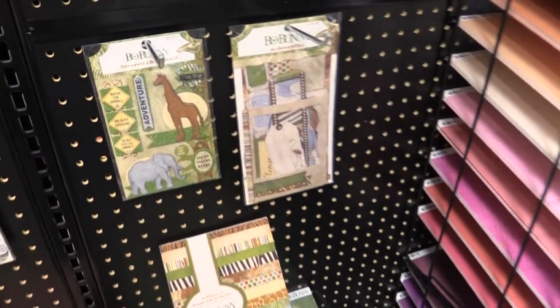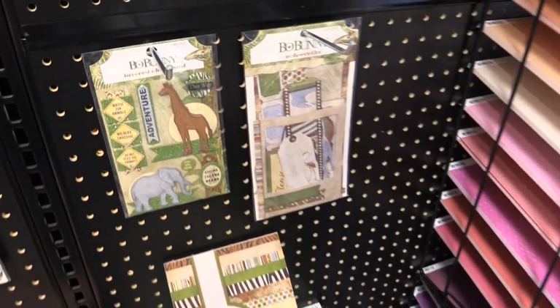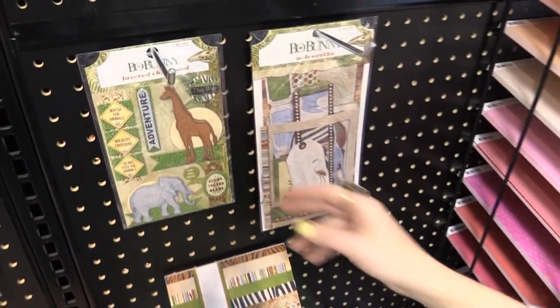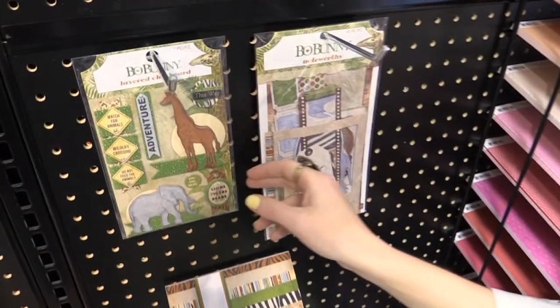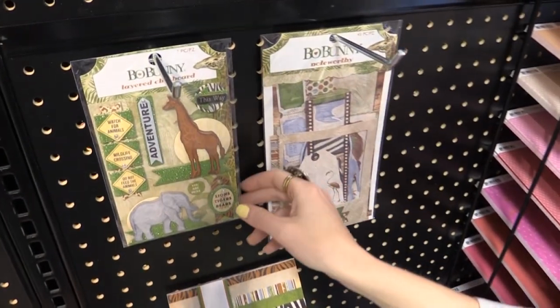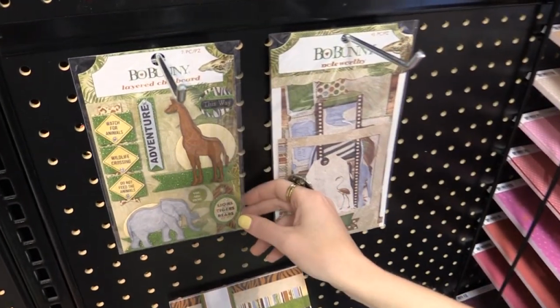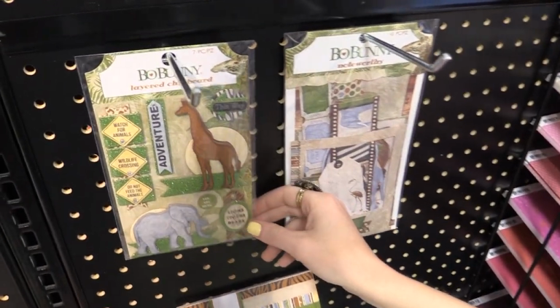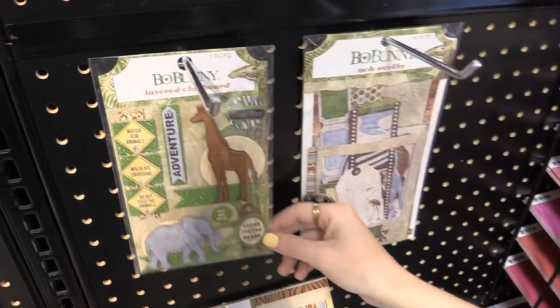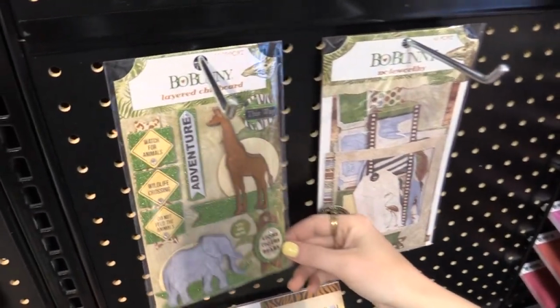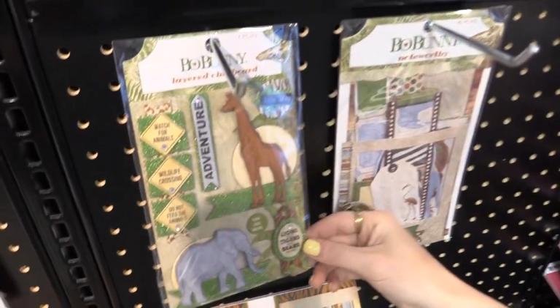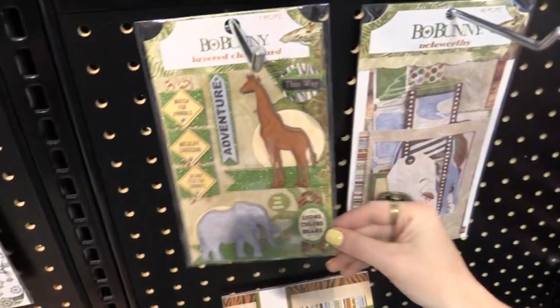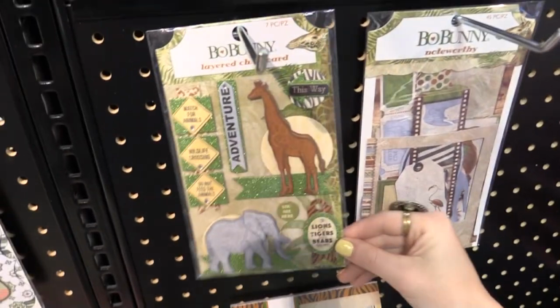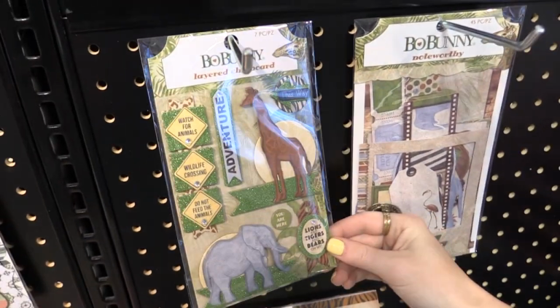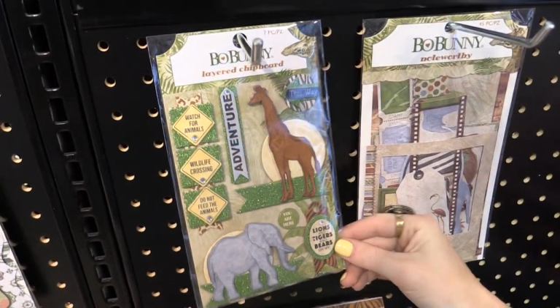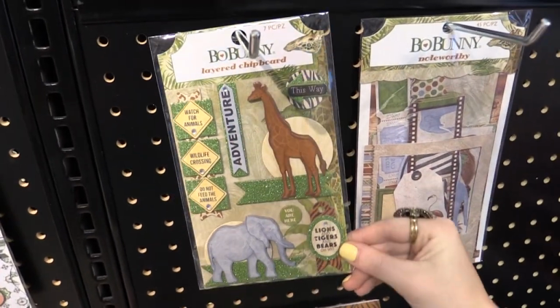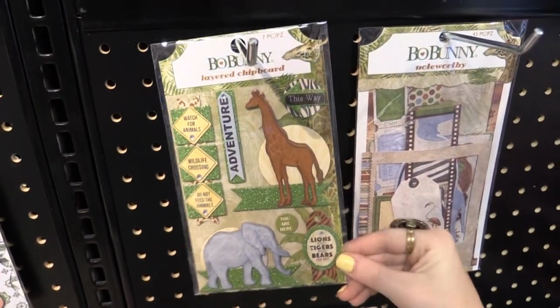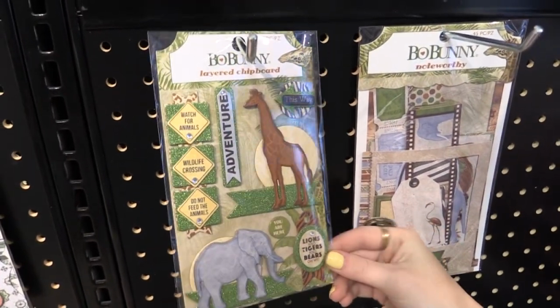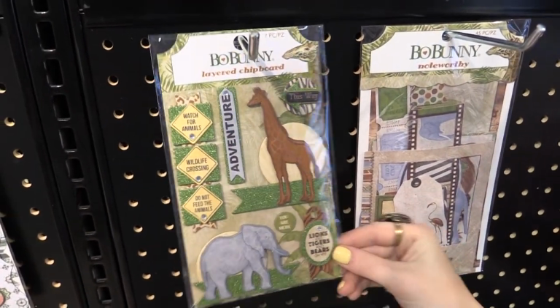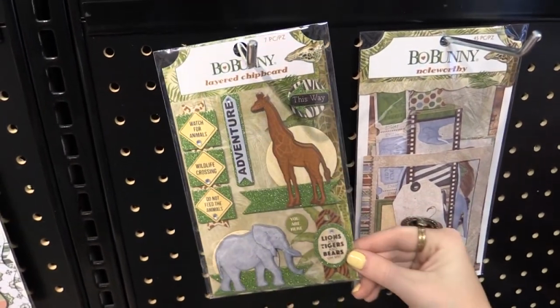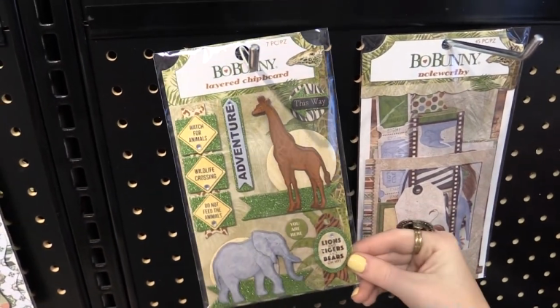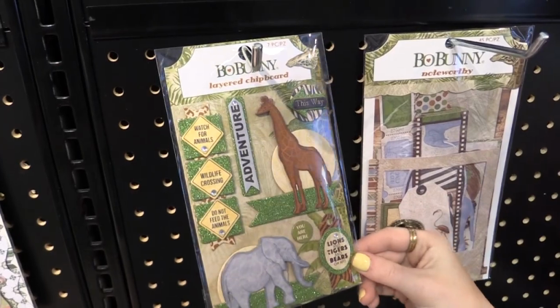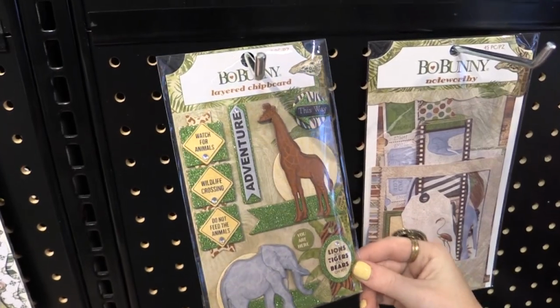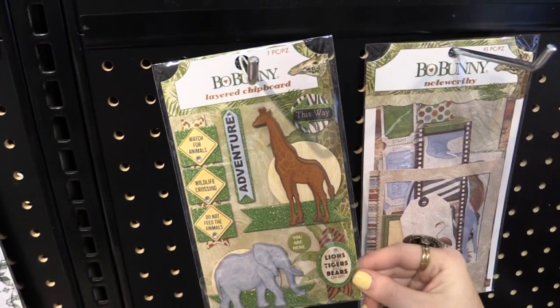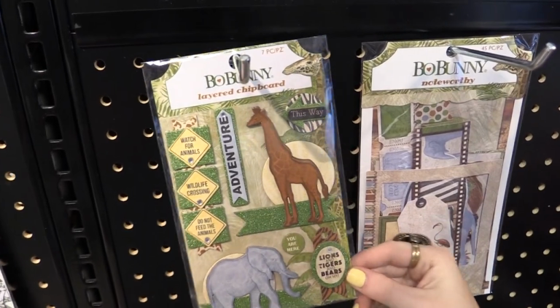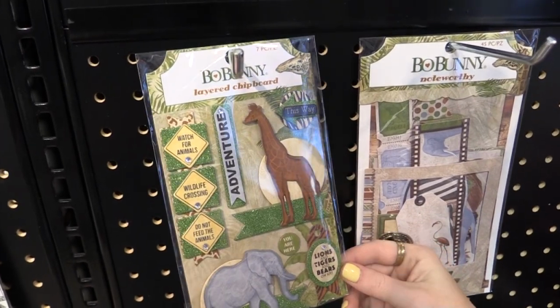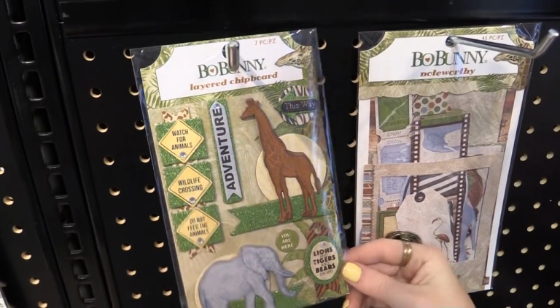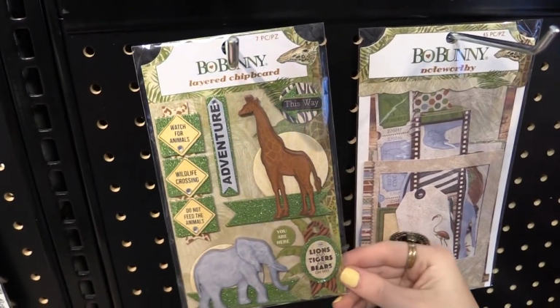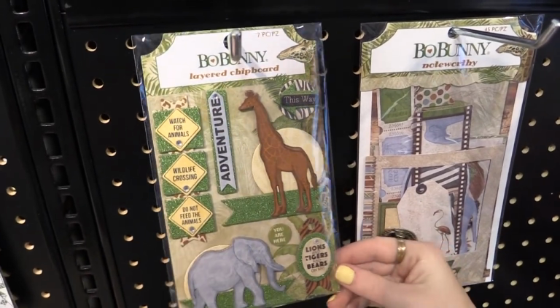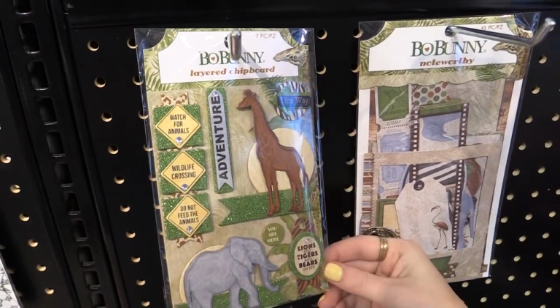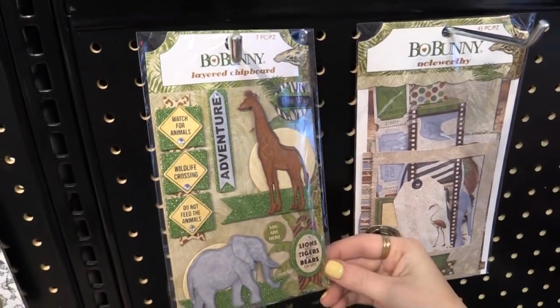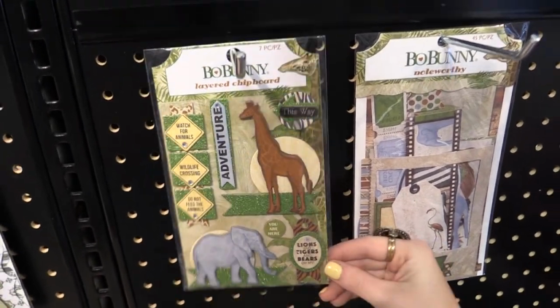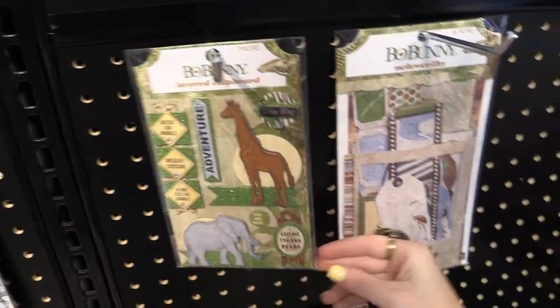There are beautiful layered chipboard stickers with glitter — I'm going to kind of roll them back and forth so you can see — and a giraffe and an elephant, really beautifully done.